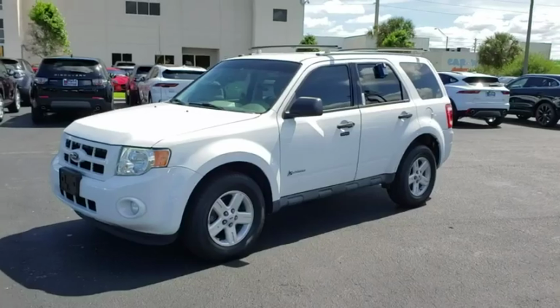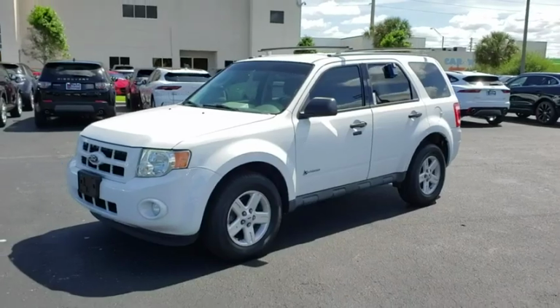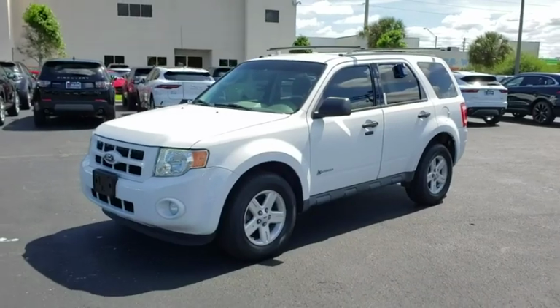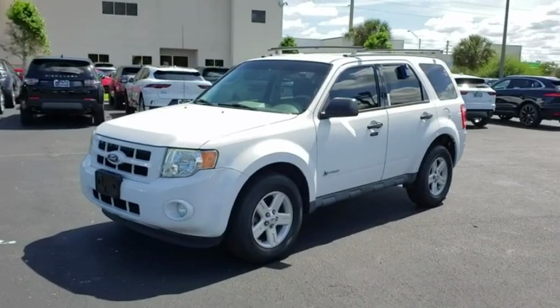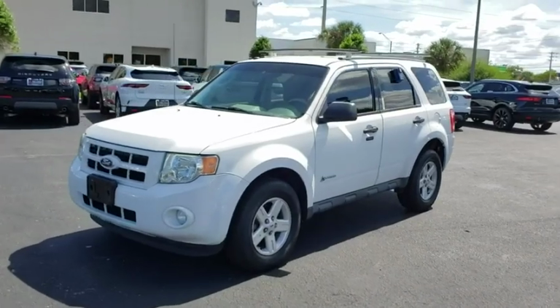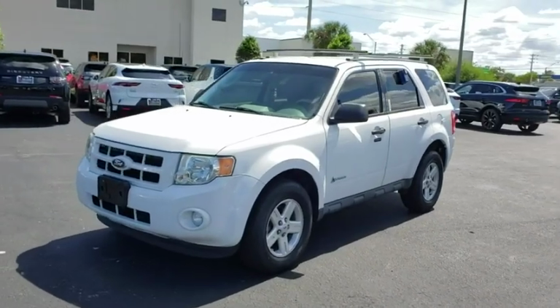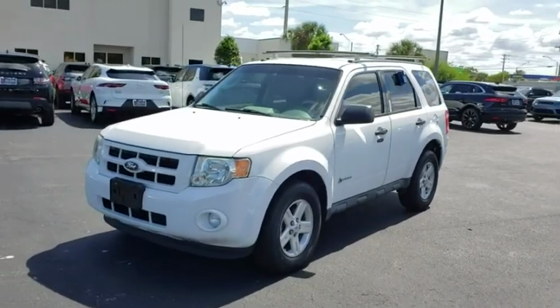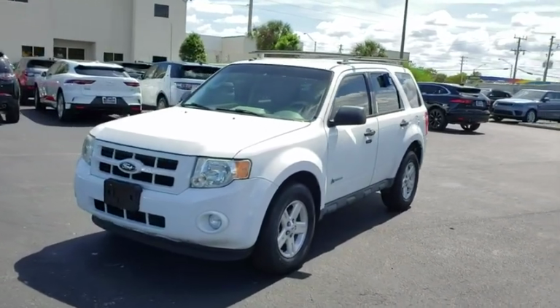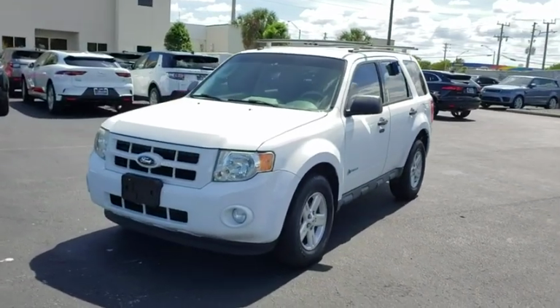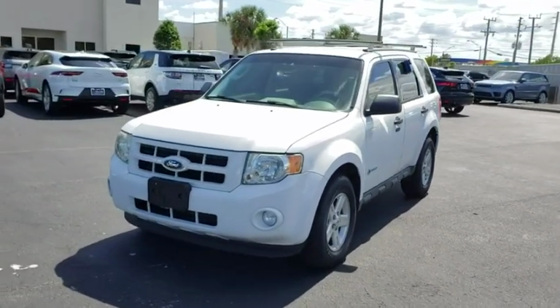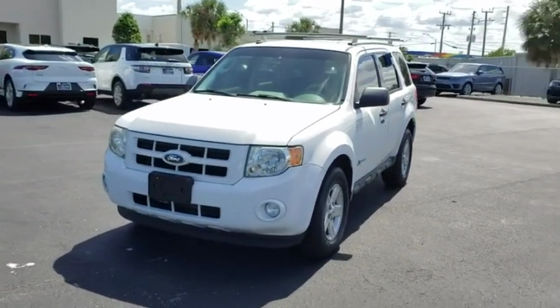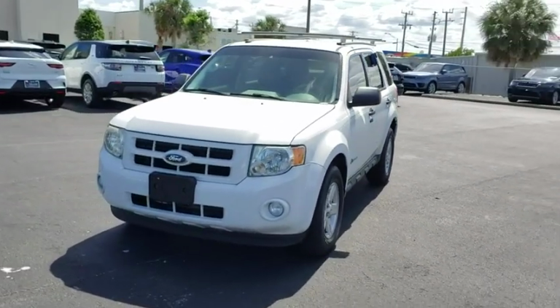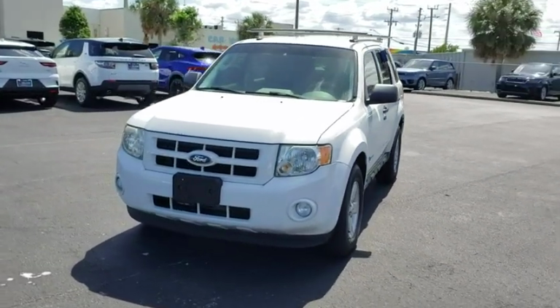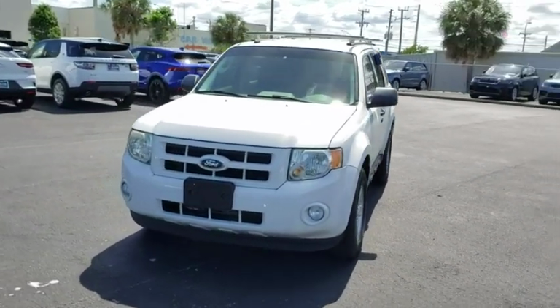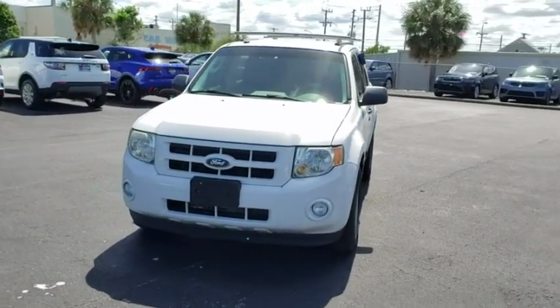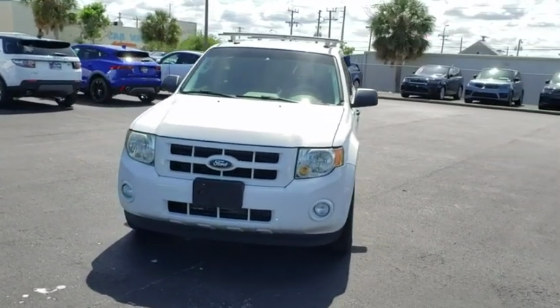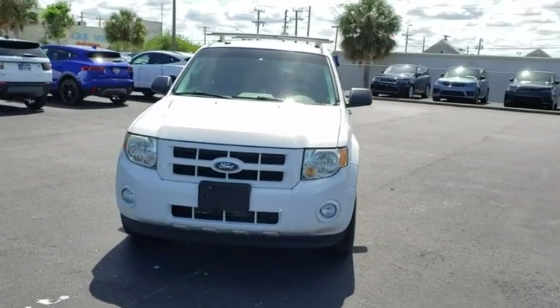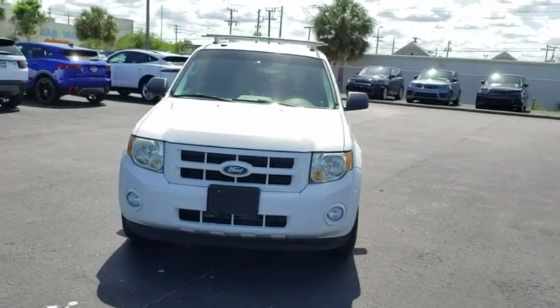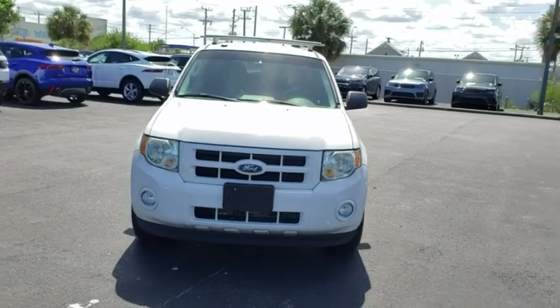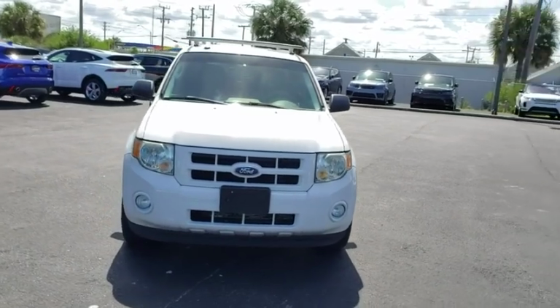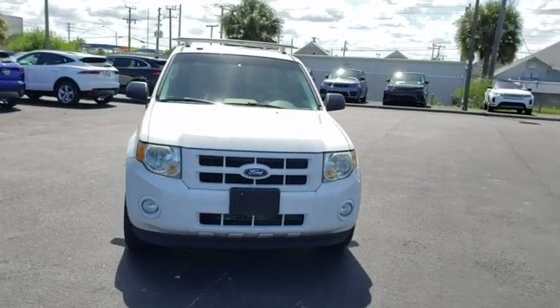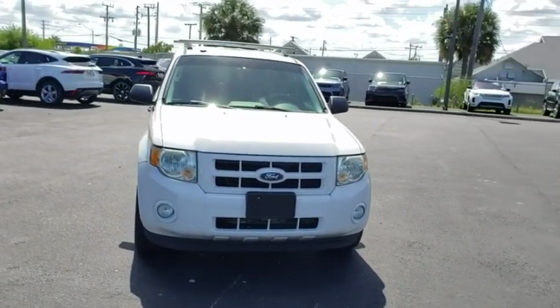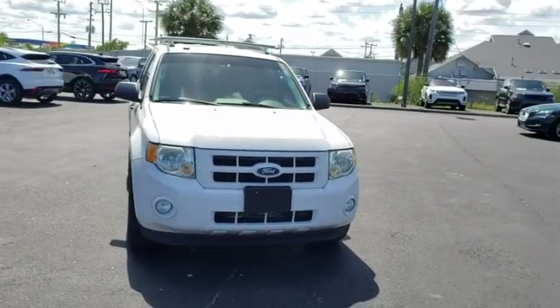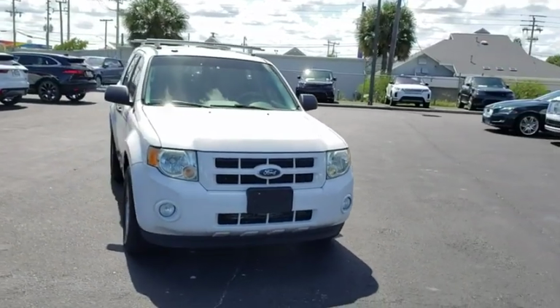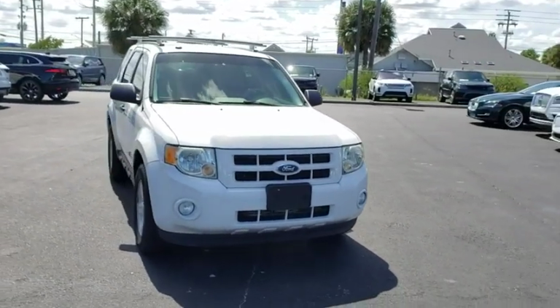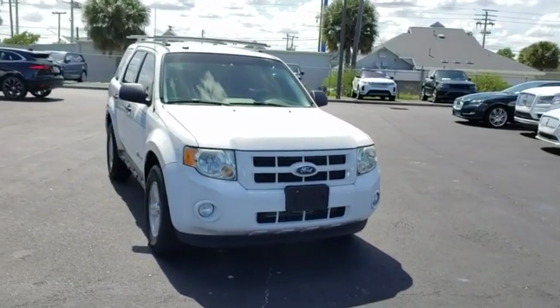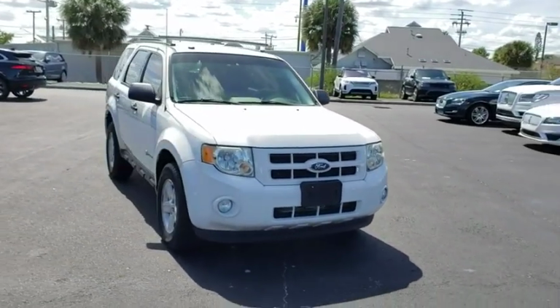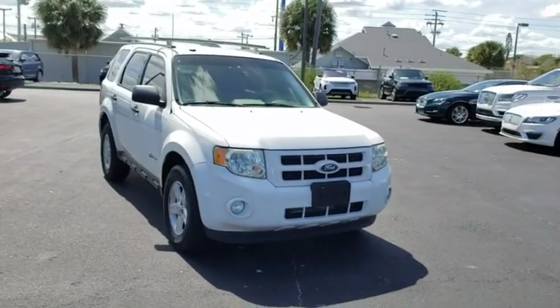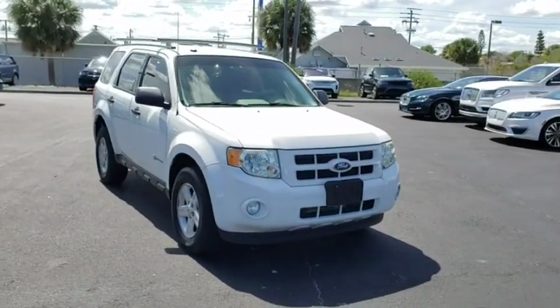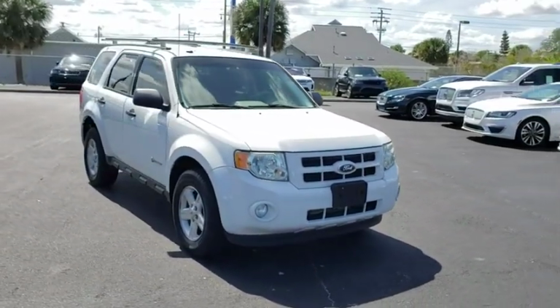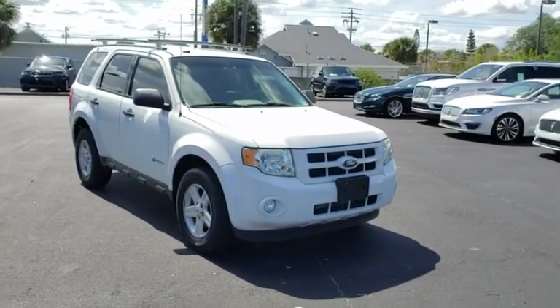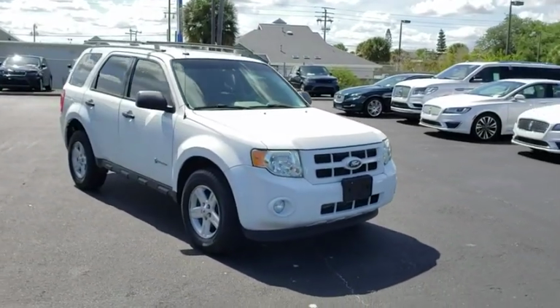The 2010 Ford Escape. Gas engines flex, tow, sip and go with Ford Escape. This vehicle has less than 105,000 miles.